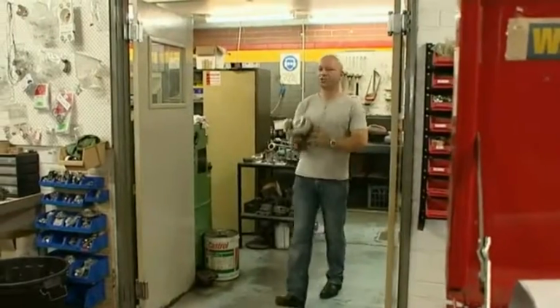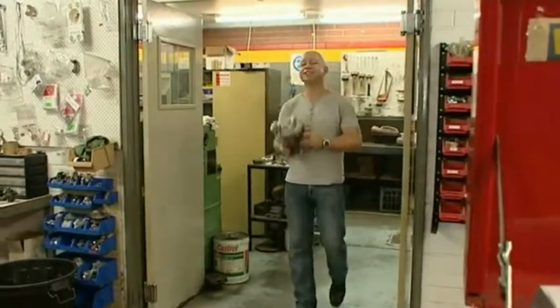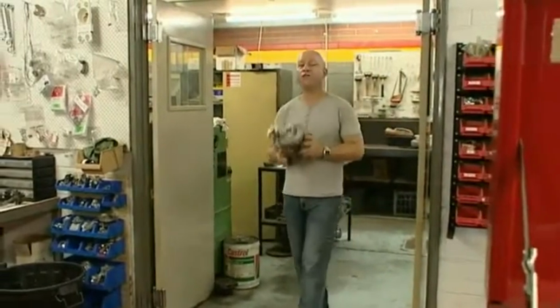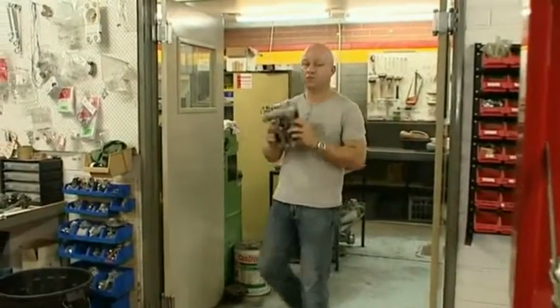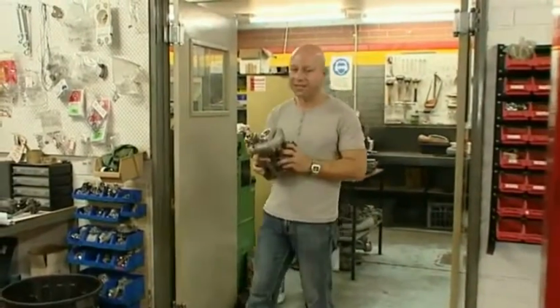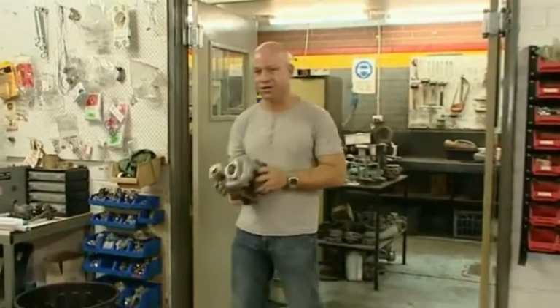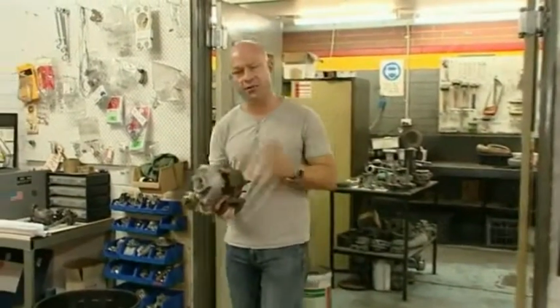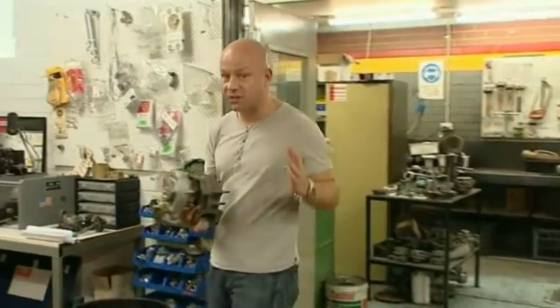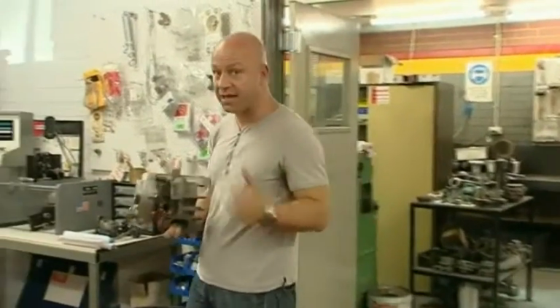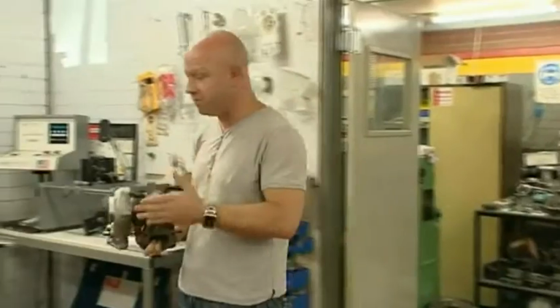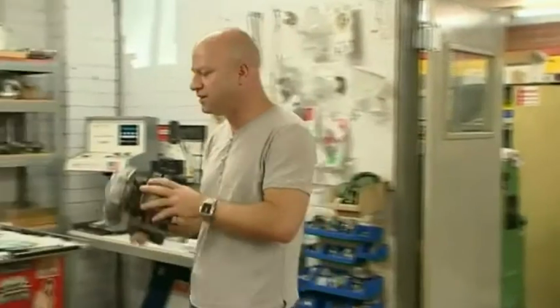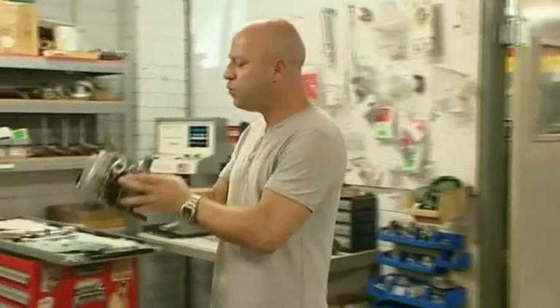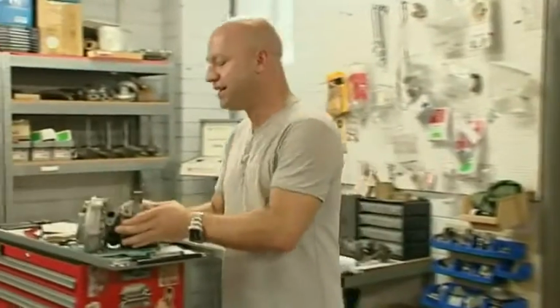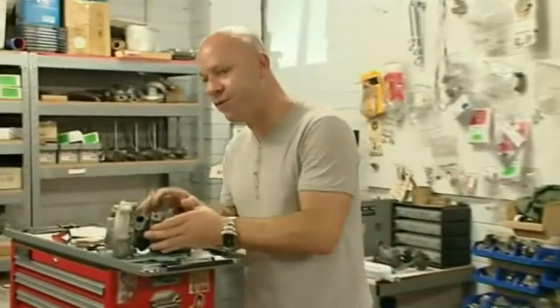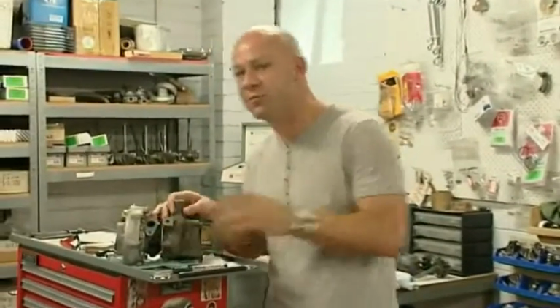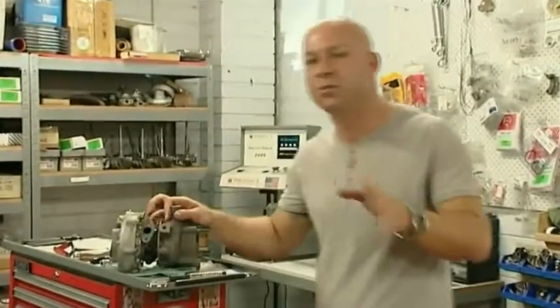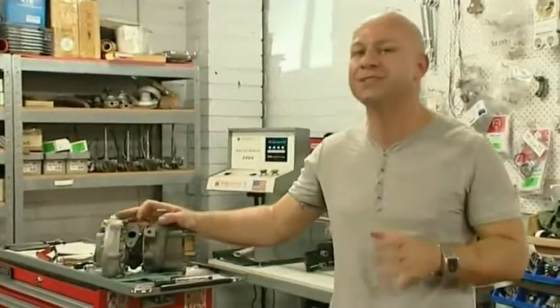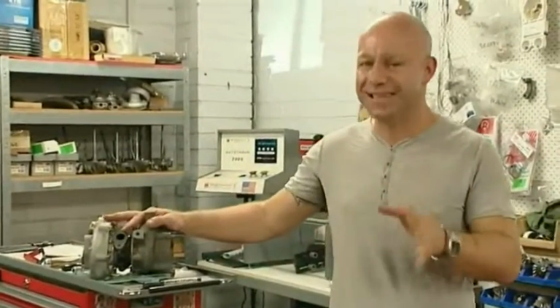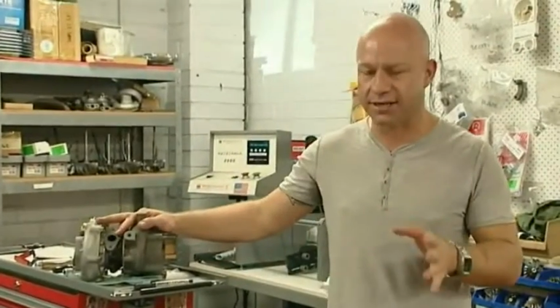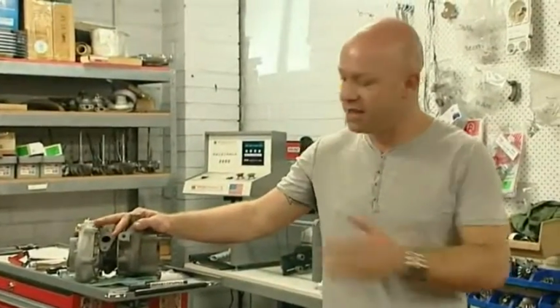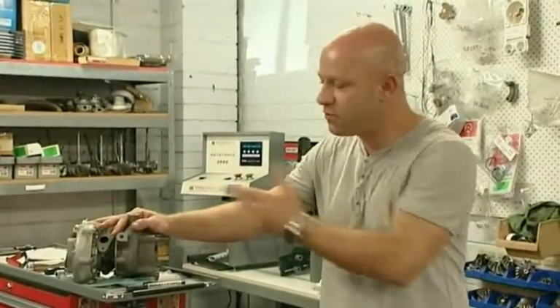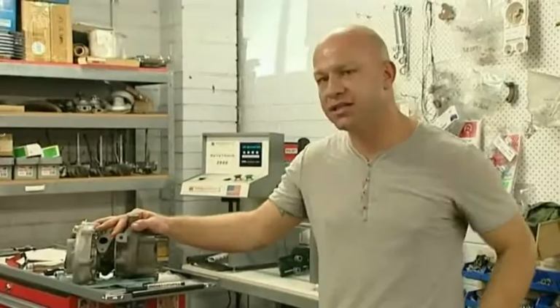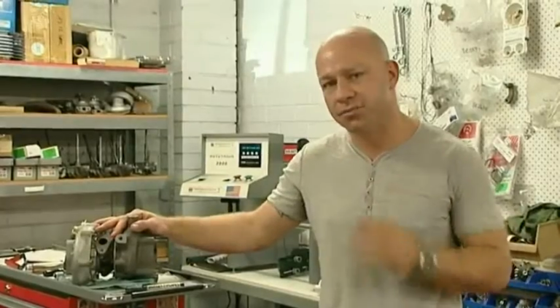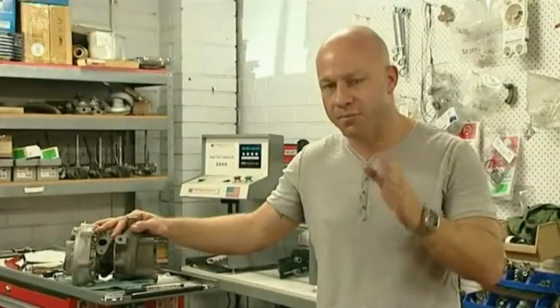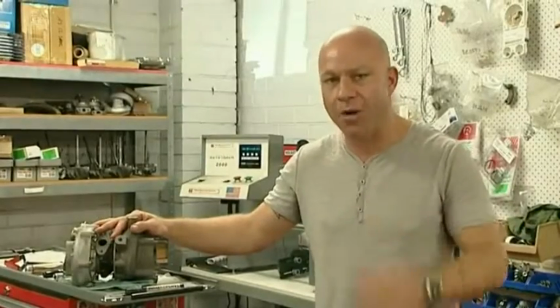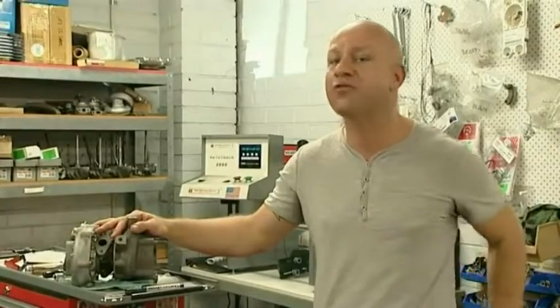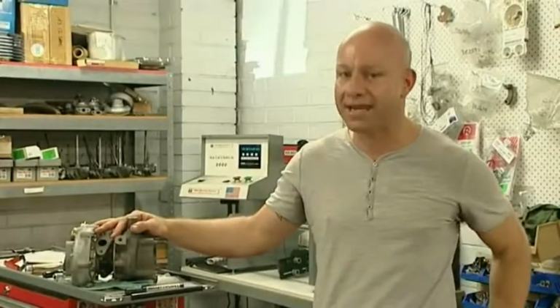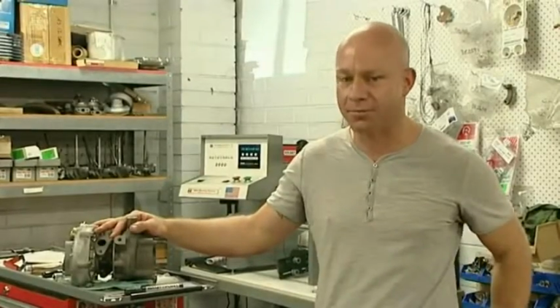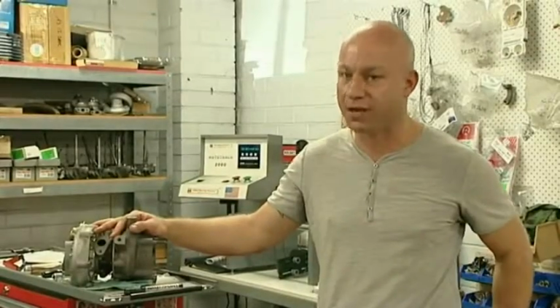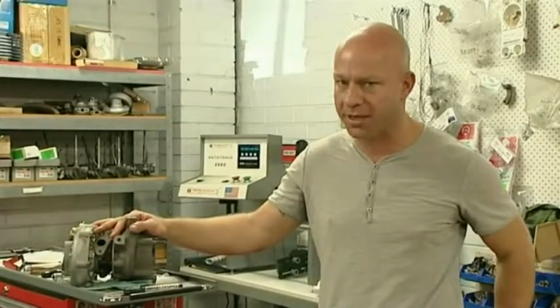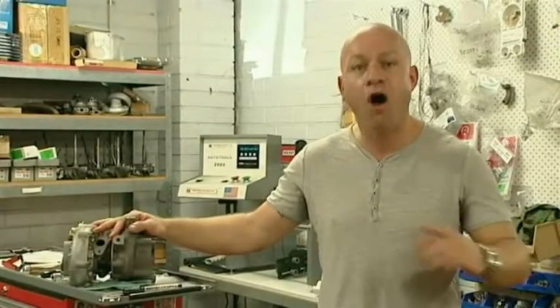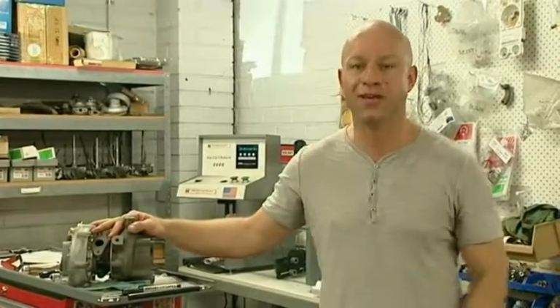Turbochargers are often wrongly associated with just speed and performance, which is unfortunate because when it comes to diesel engines, turbochargers will improve the power and dramatically improve the economy of your vehicle.